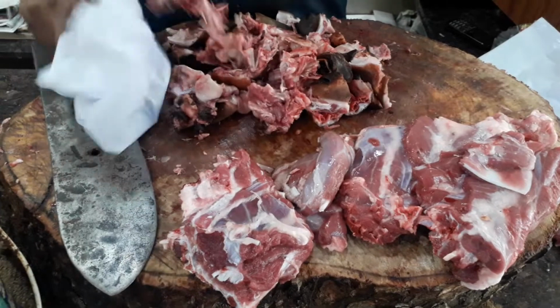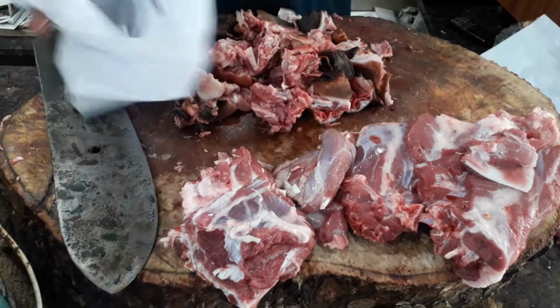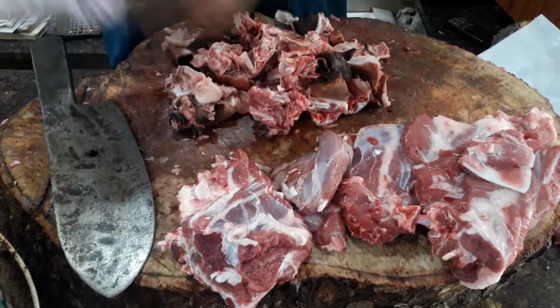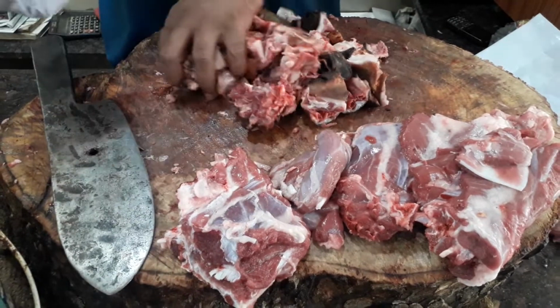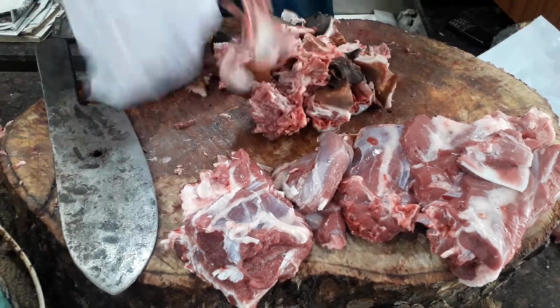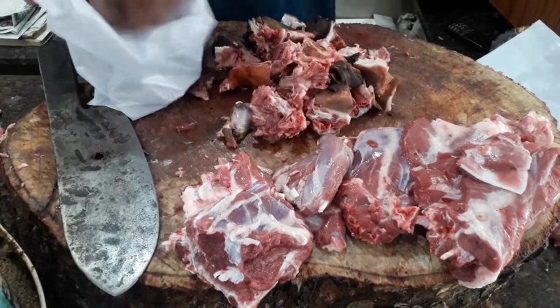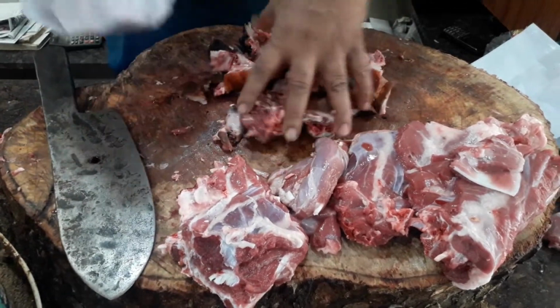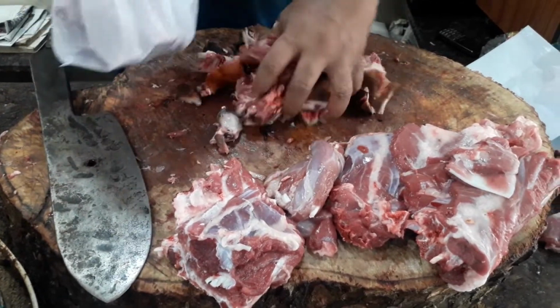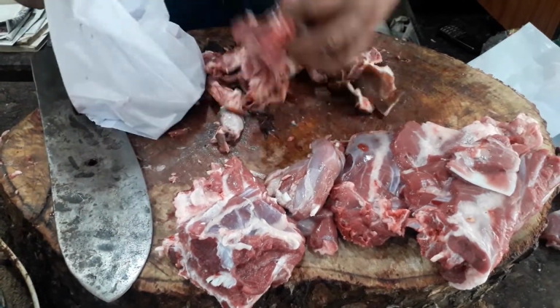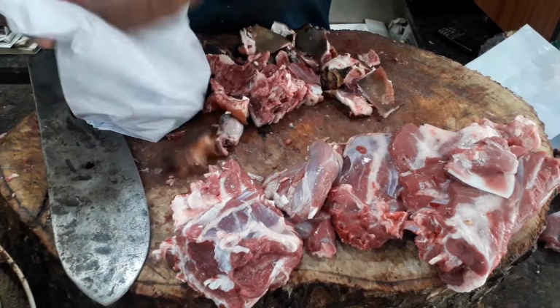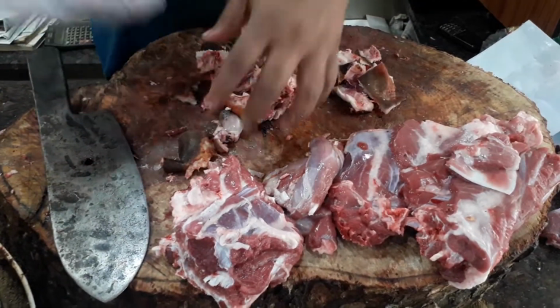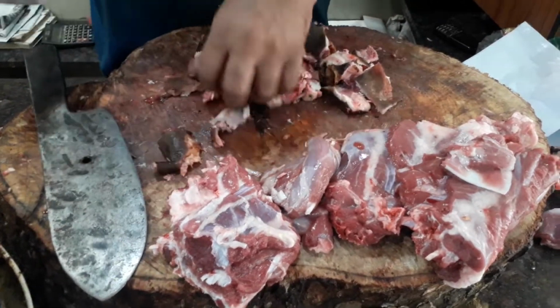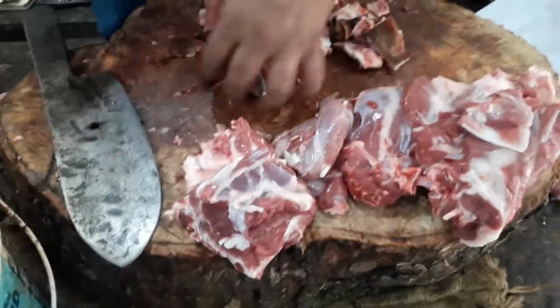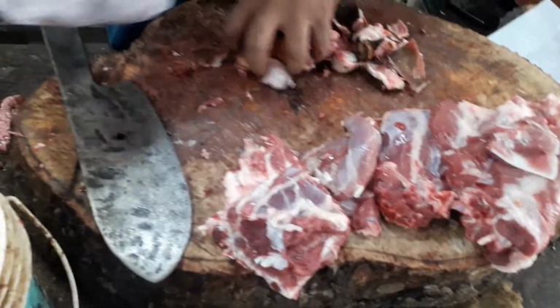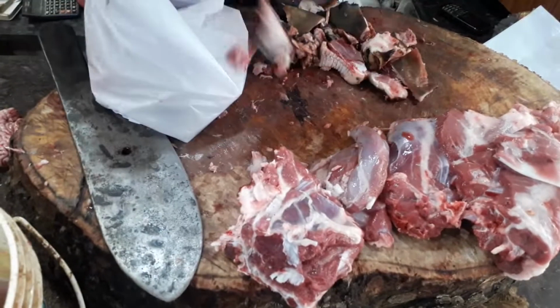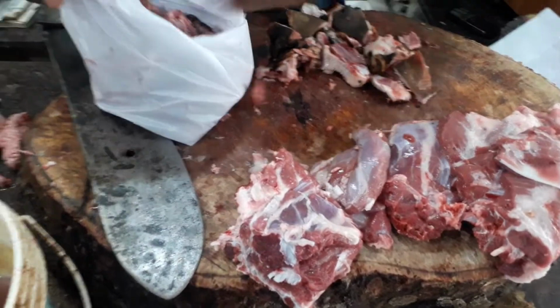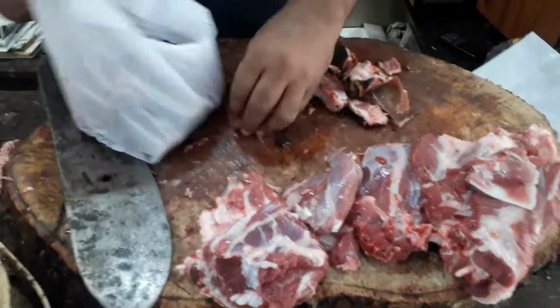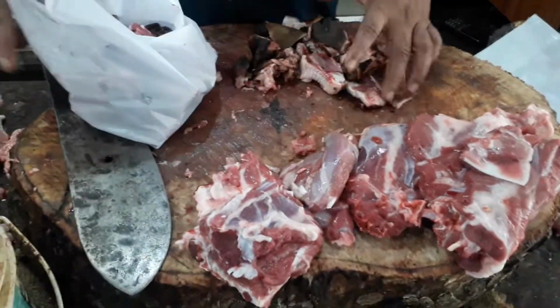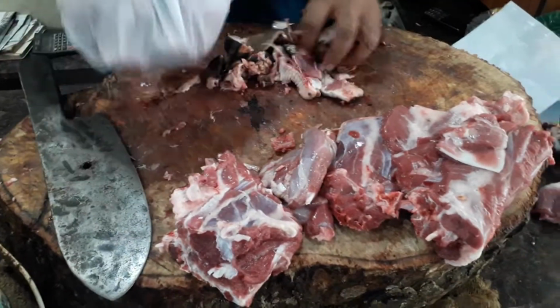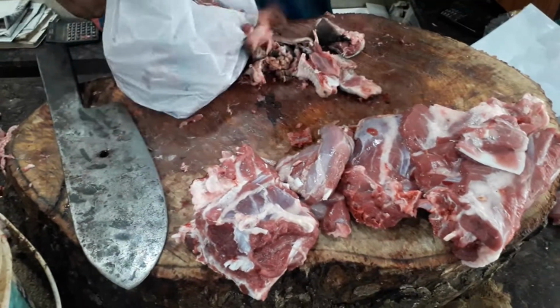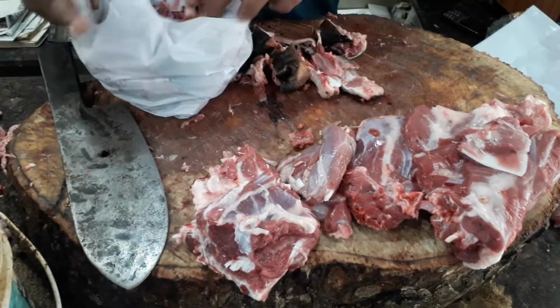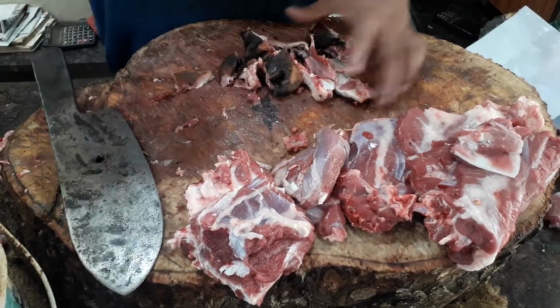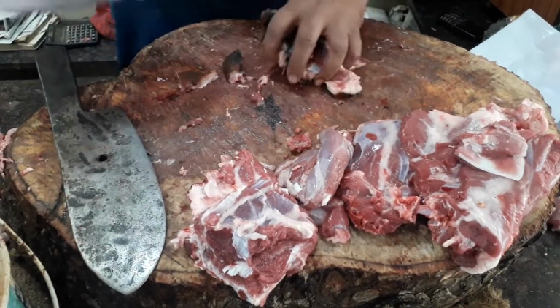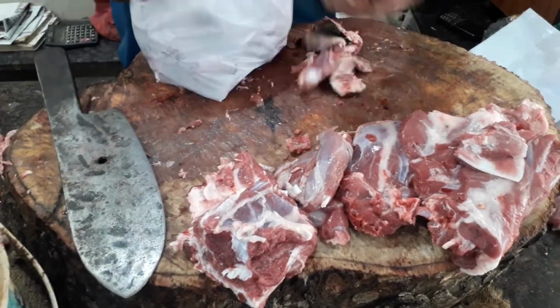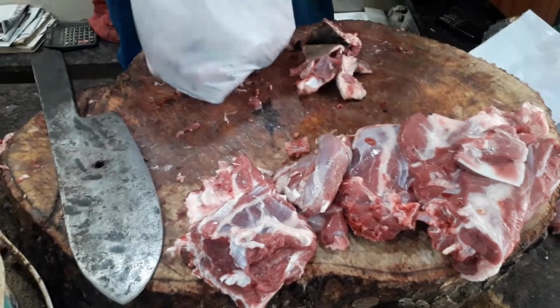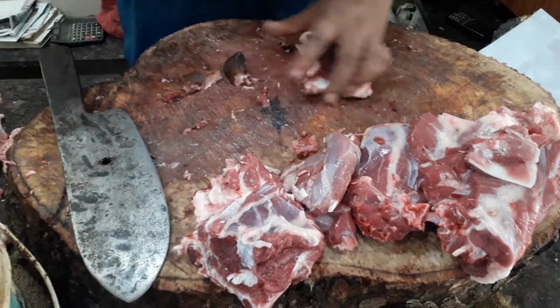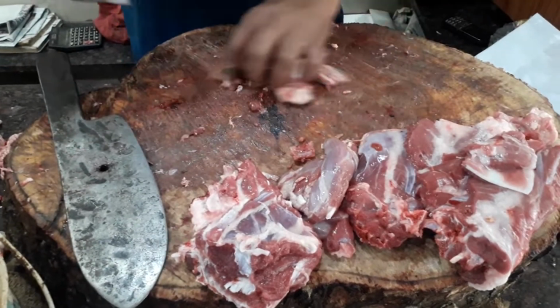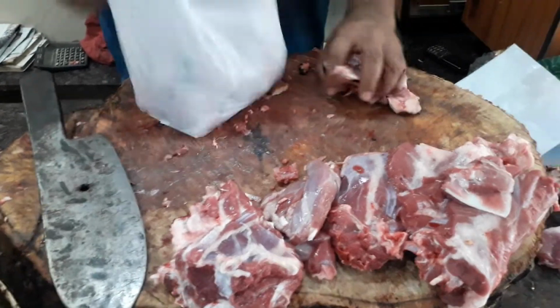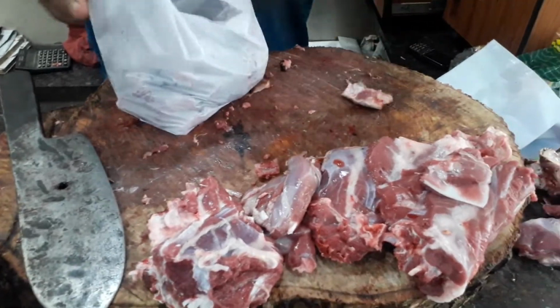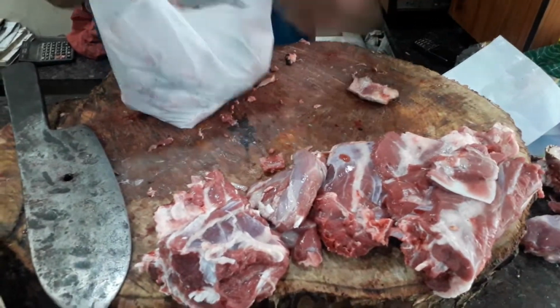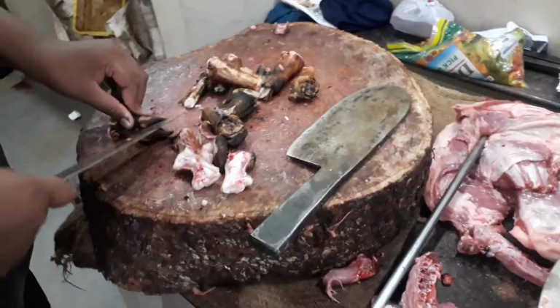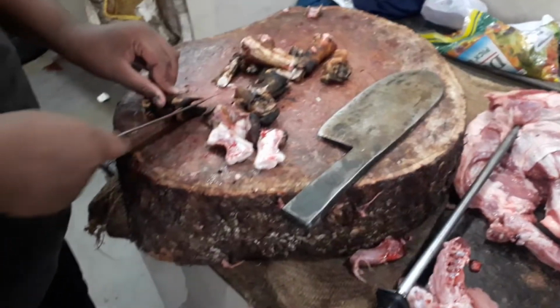This is about 760 rupees. Is it worth 800 rupees? Yes. I am going to take a second. Okay.